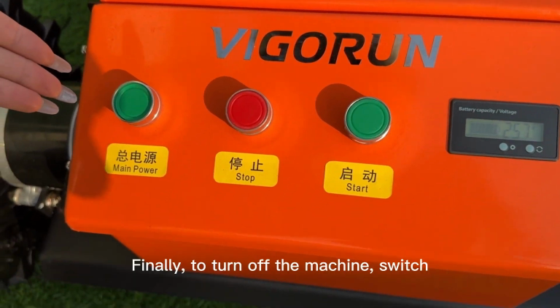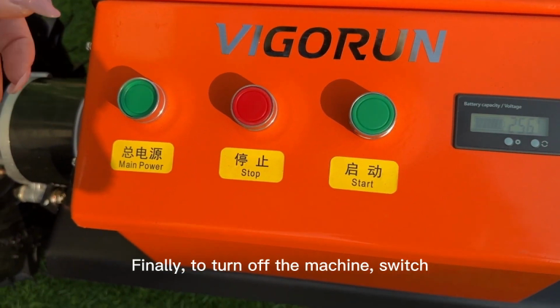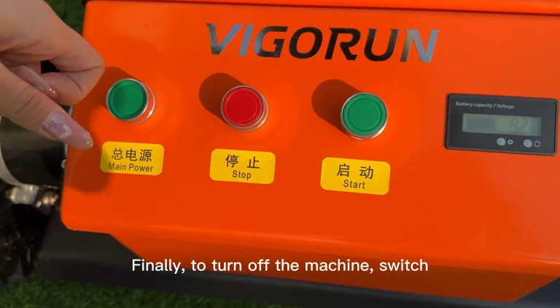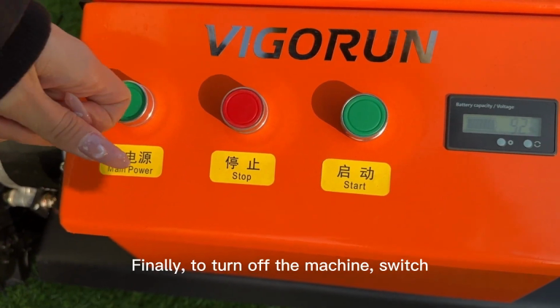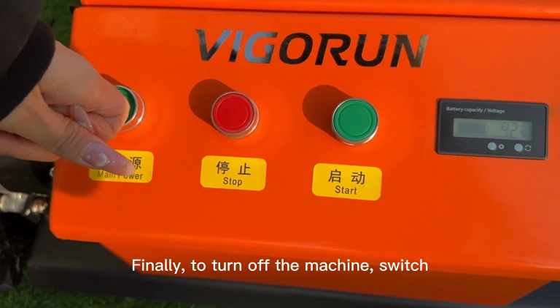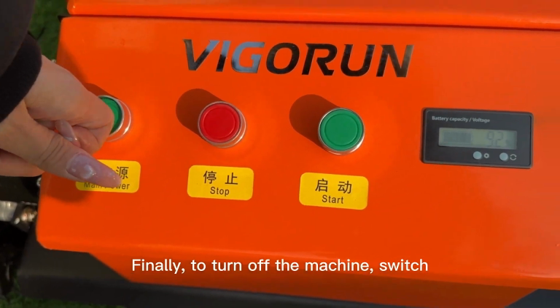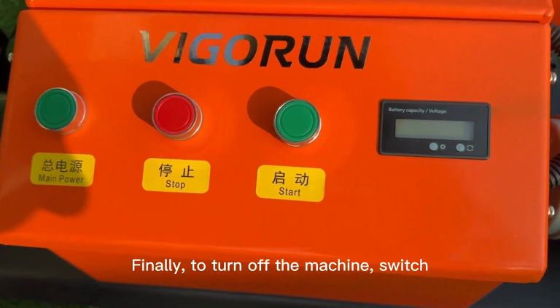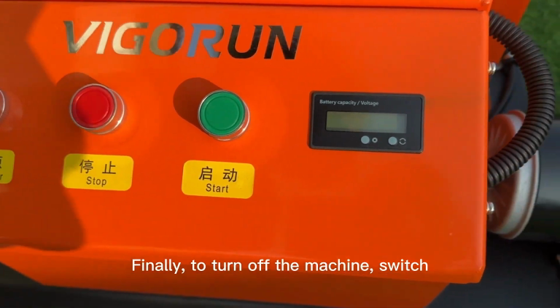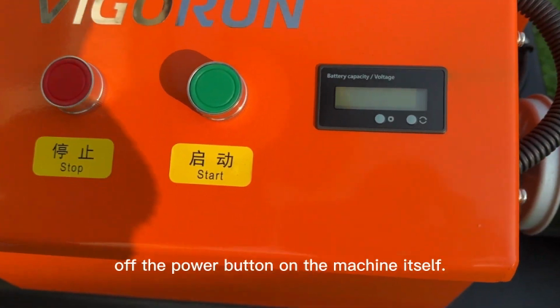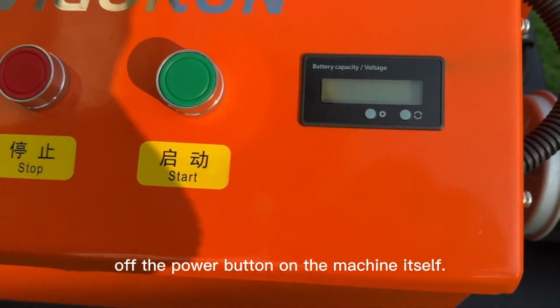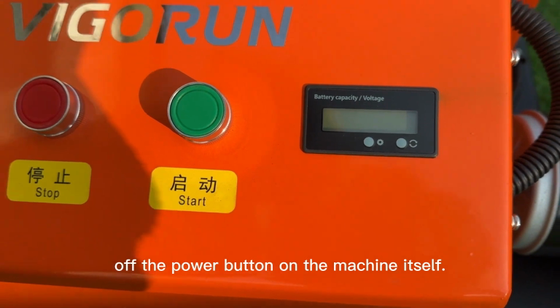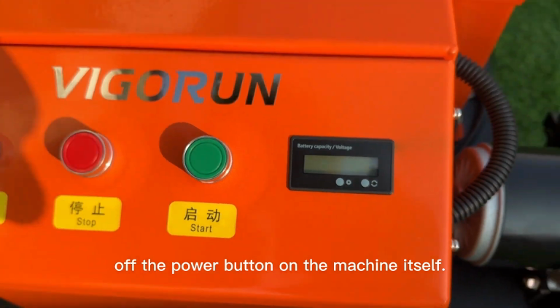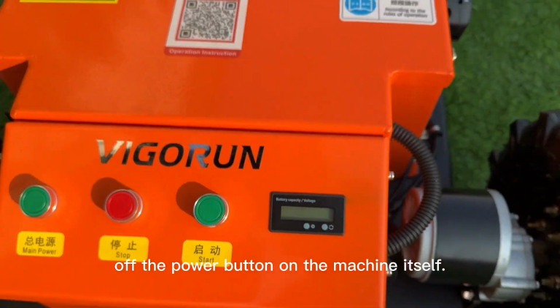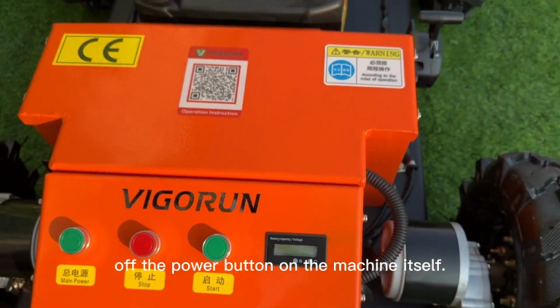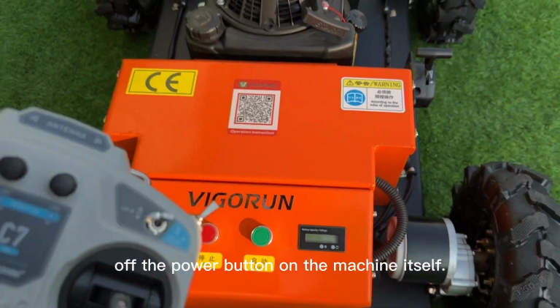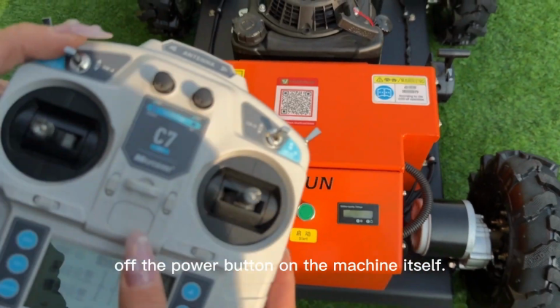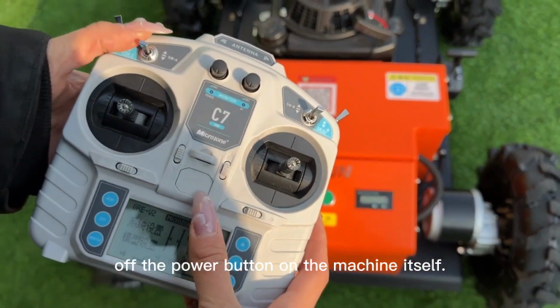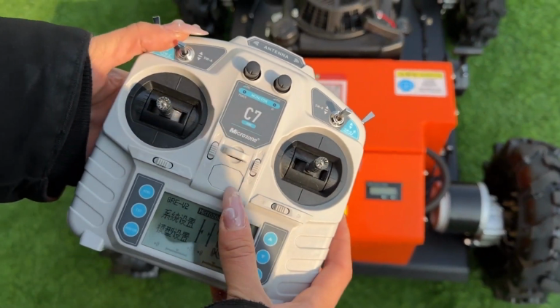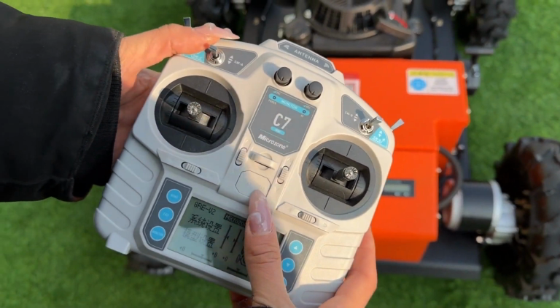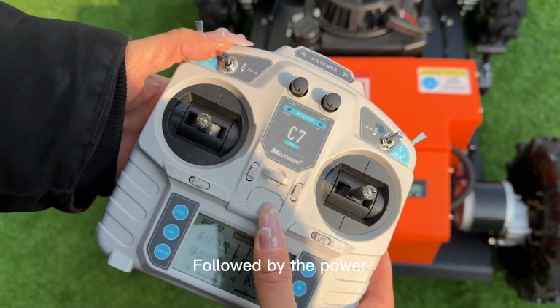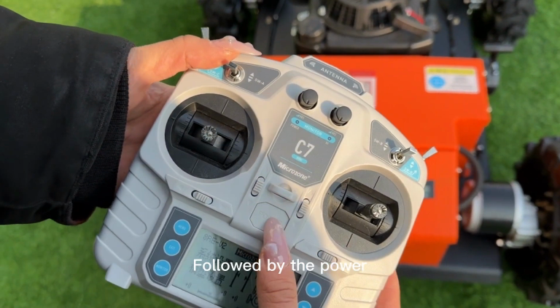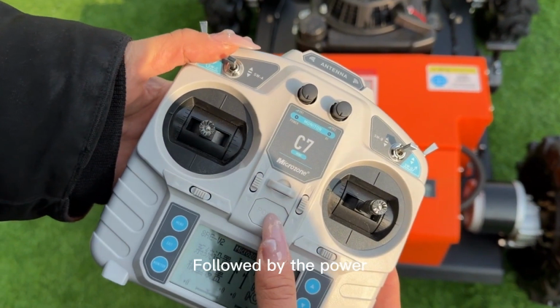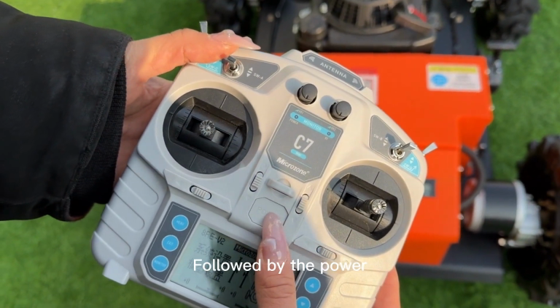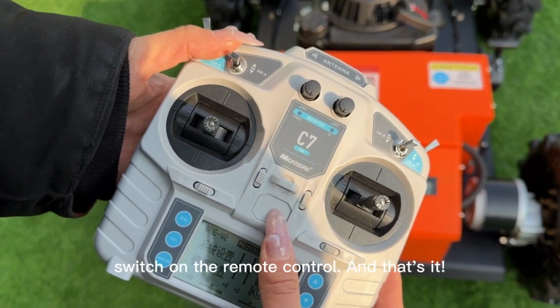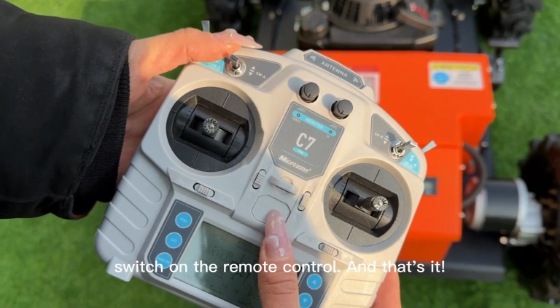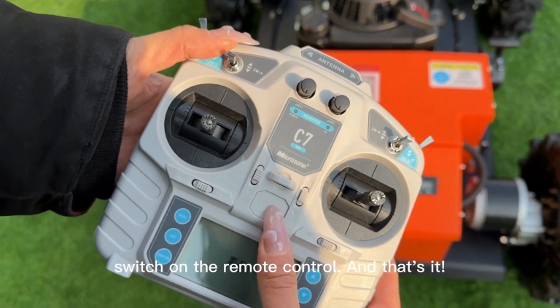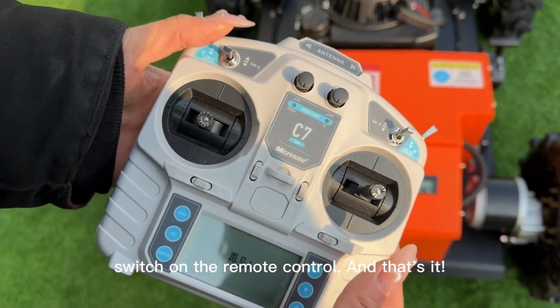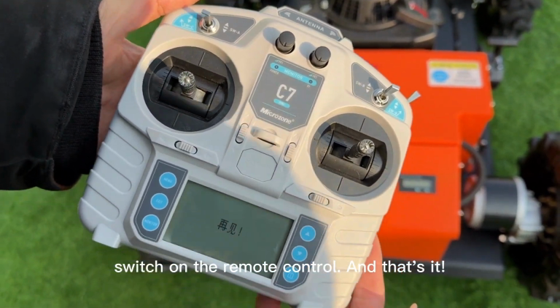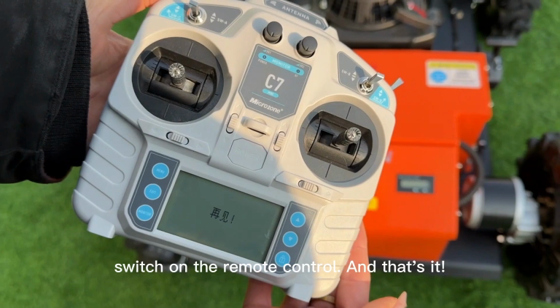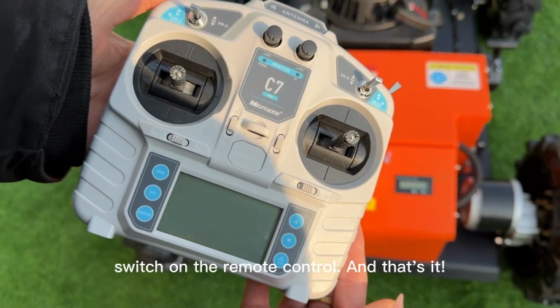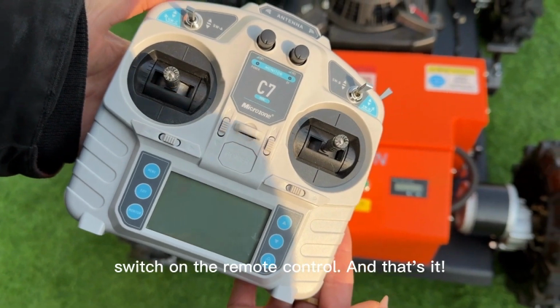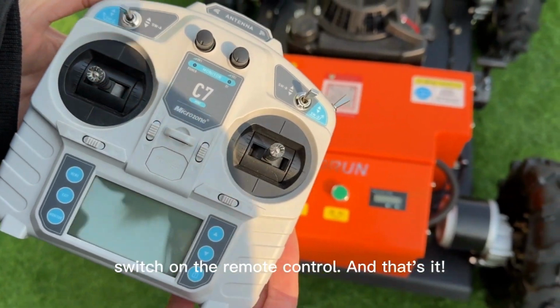Finally, to turn off the machine, switch off the power button on the machine itself, followed by the power switch on the remote control. And that's it.